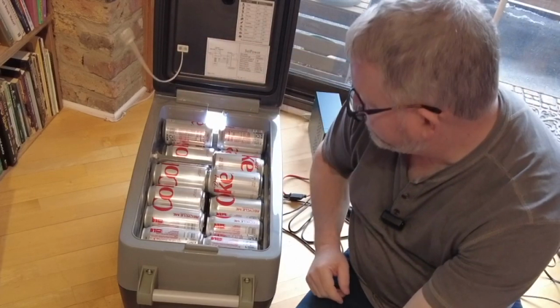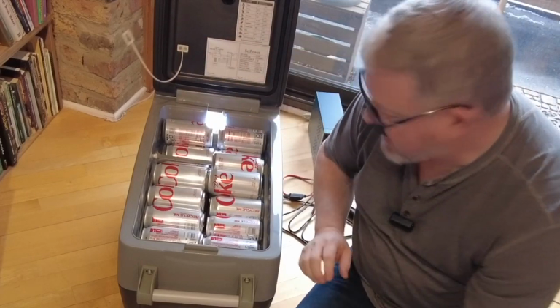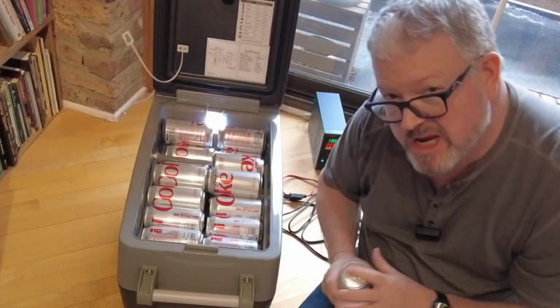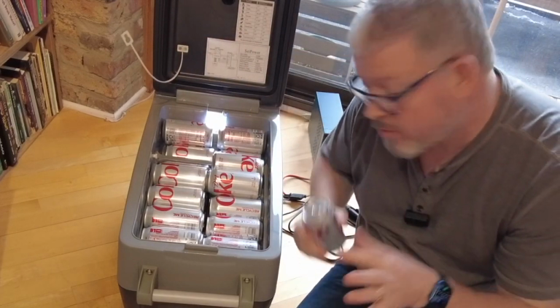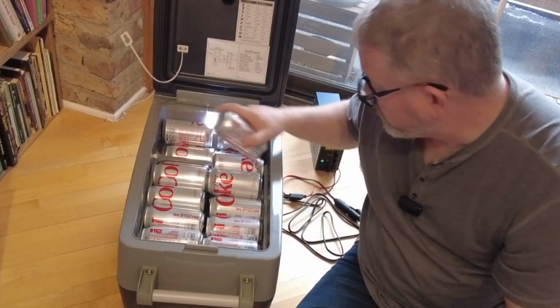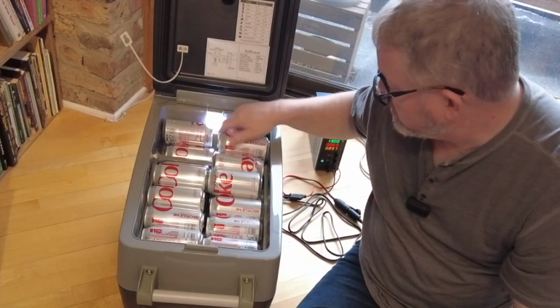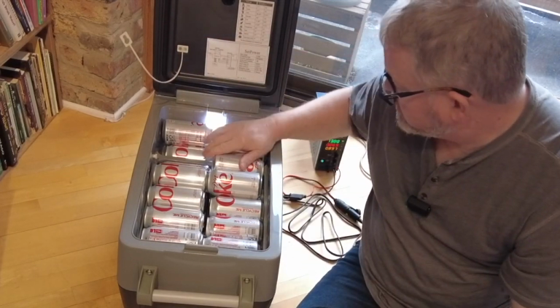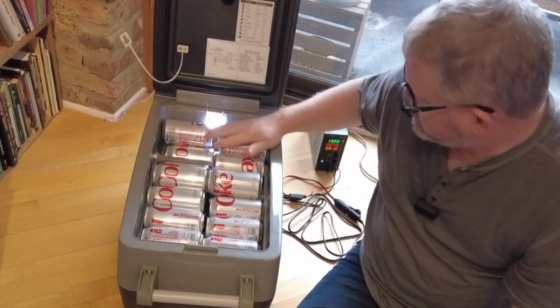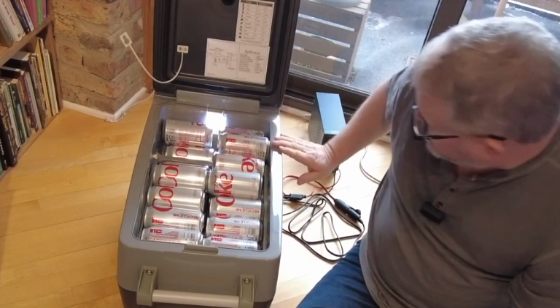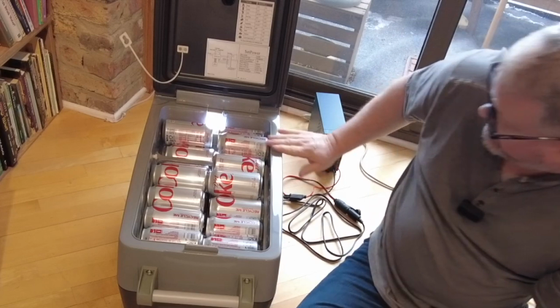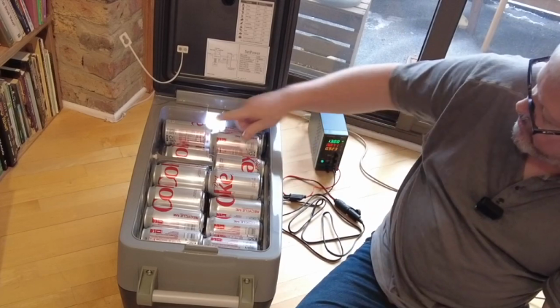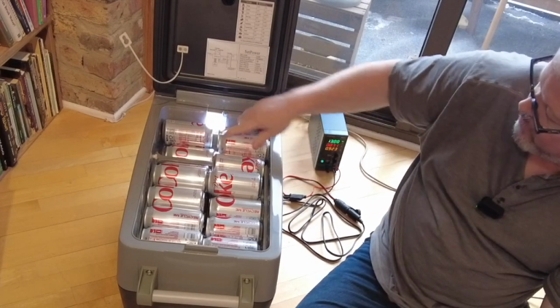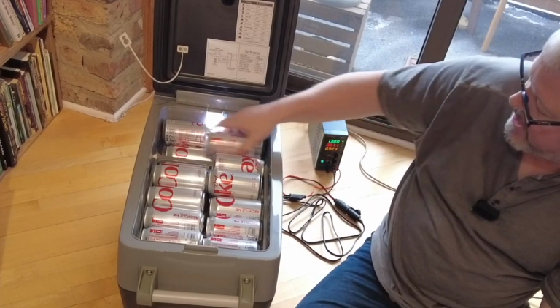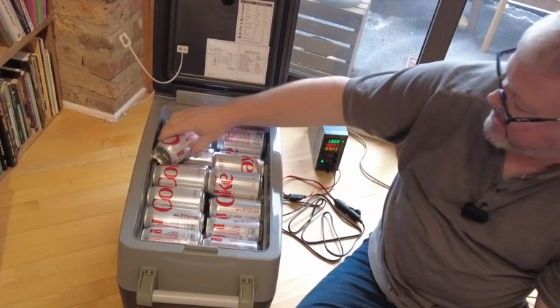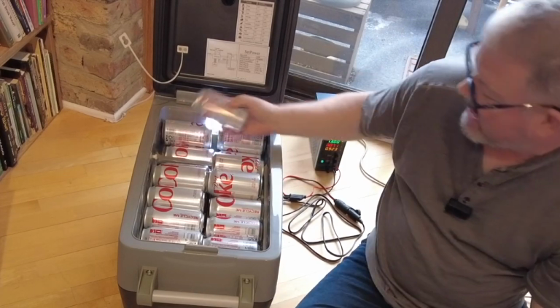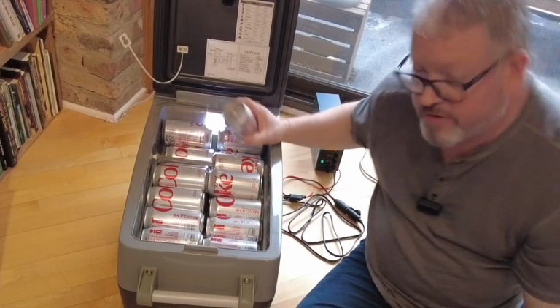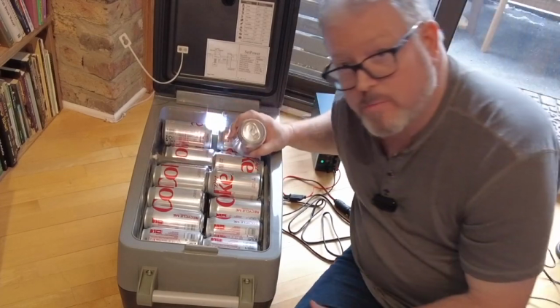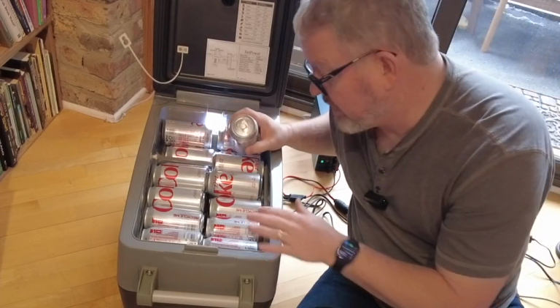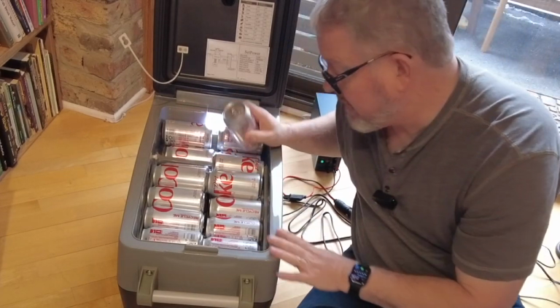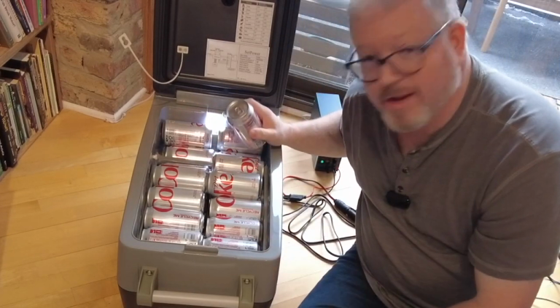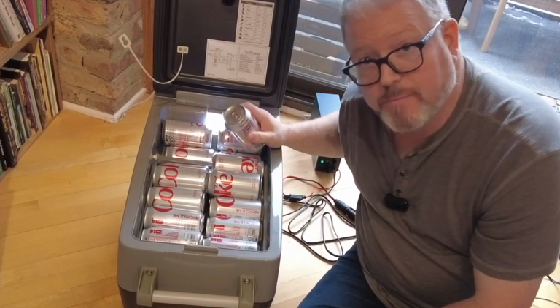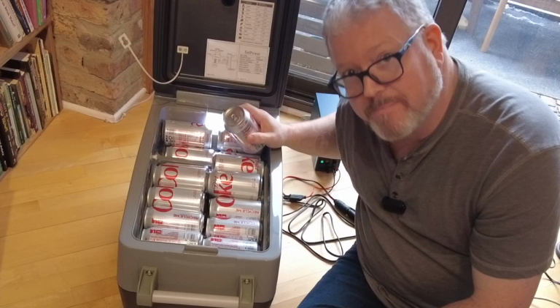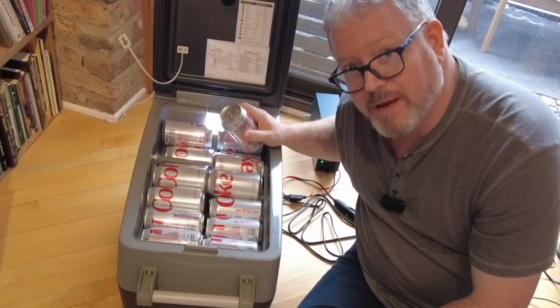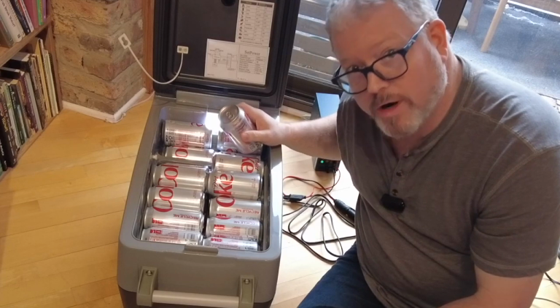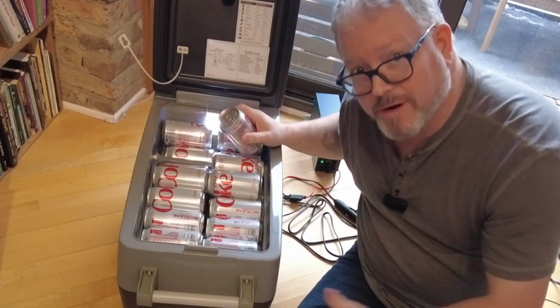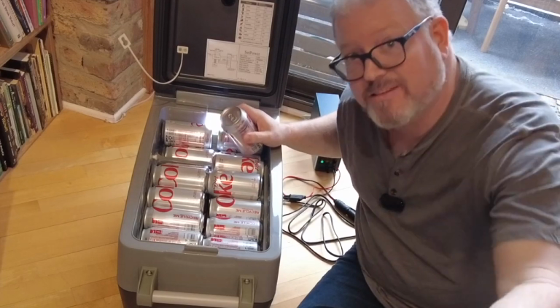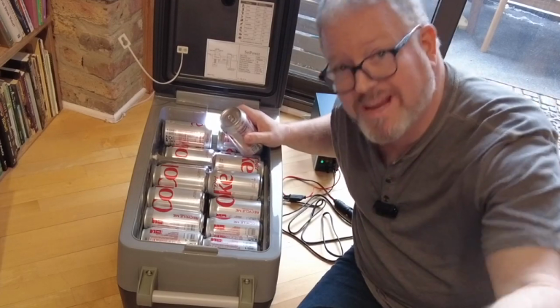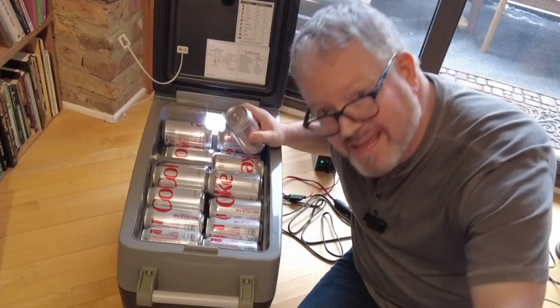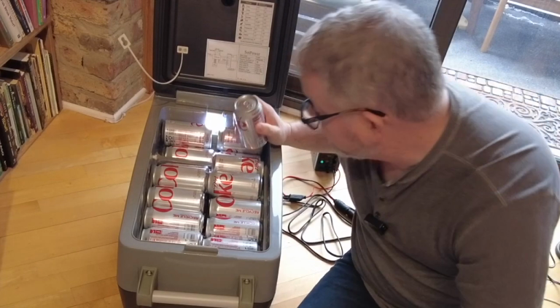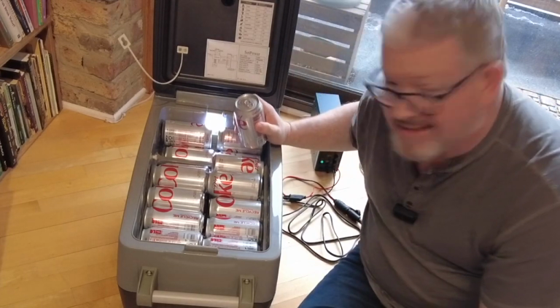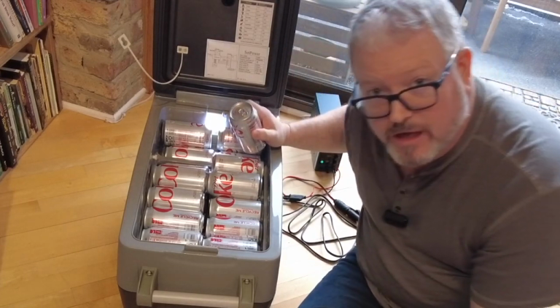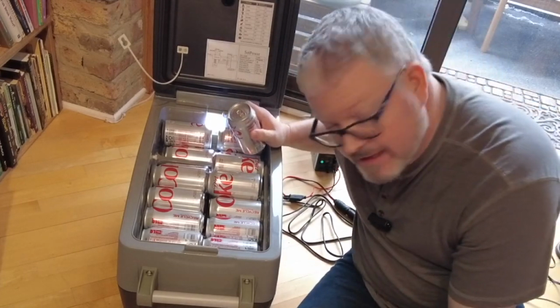Can I maybe do 44? No, I think not. I guess if you were more clever in your packing than I am, you might be able to get more in here. But 42 cans — that's a lot of cans.